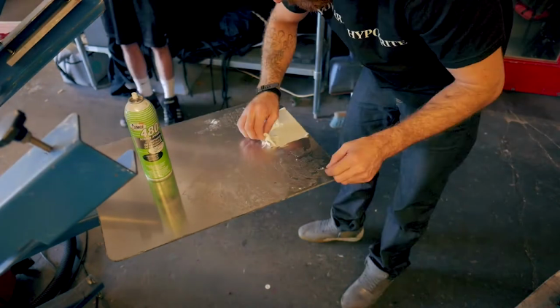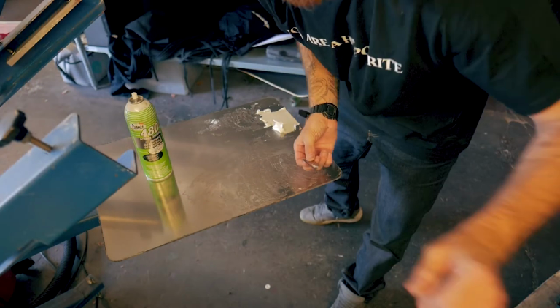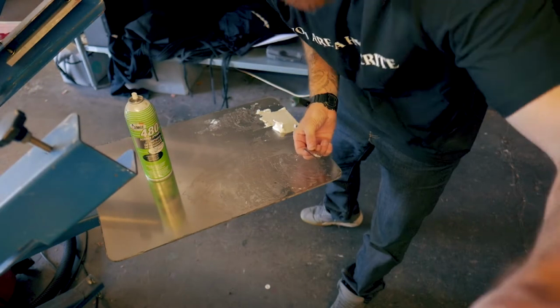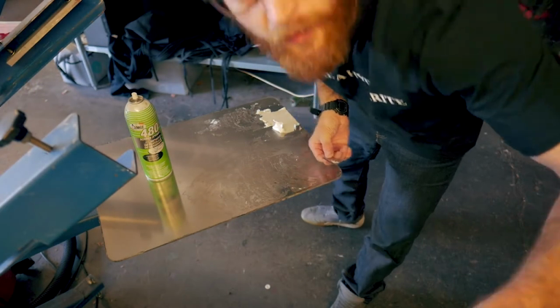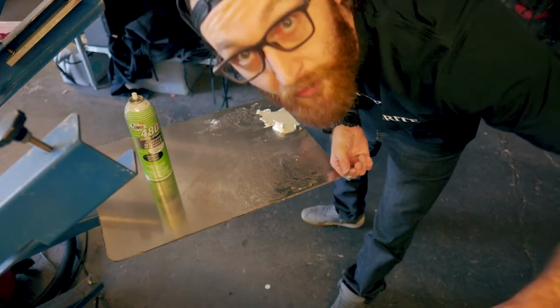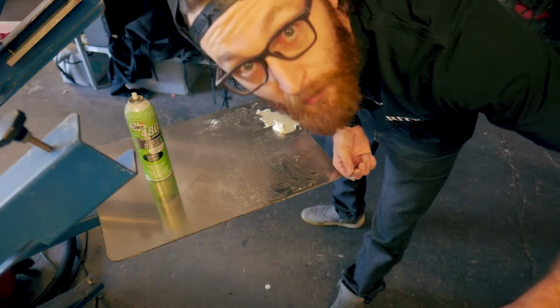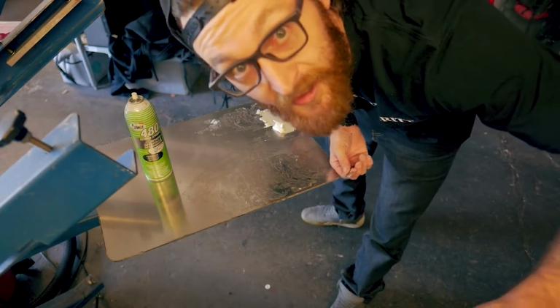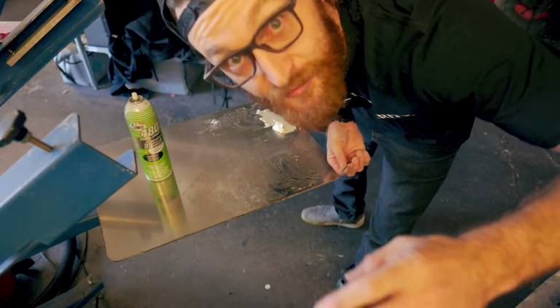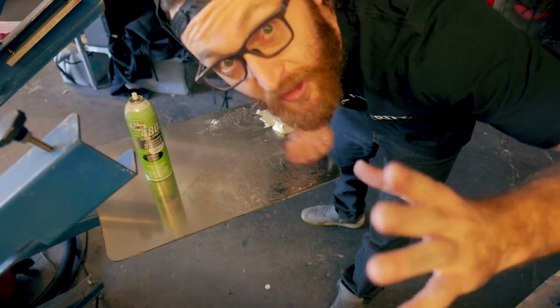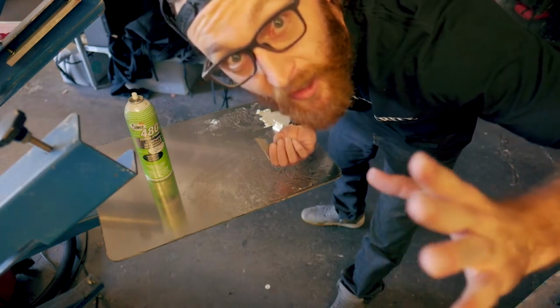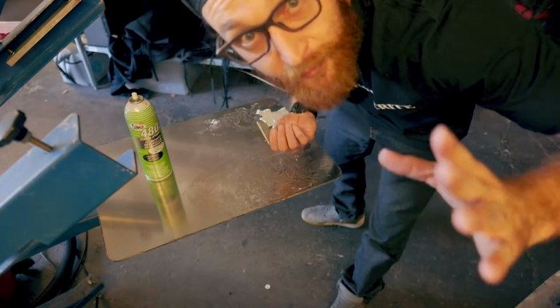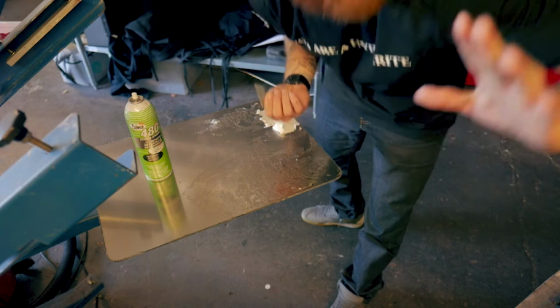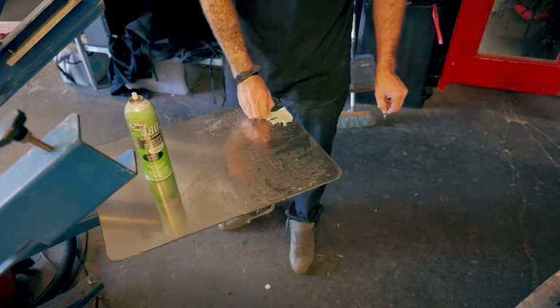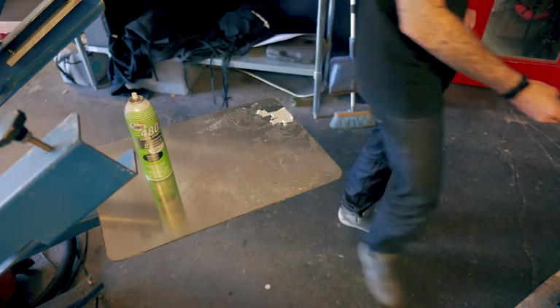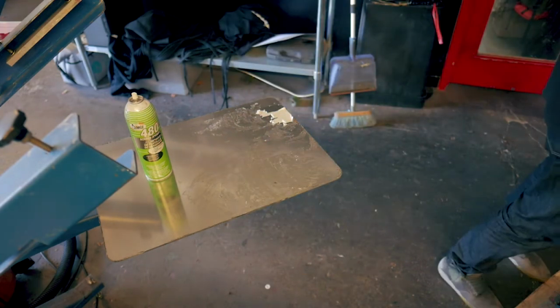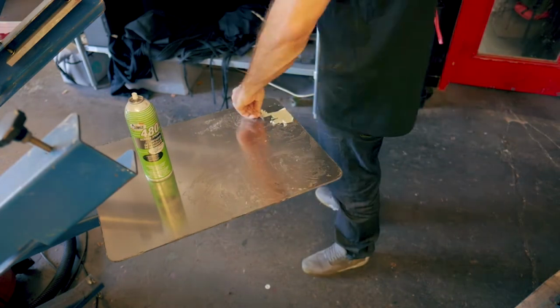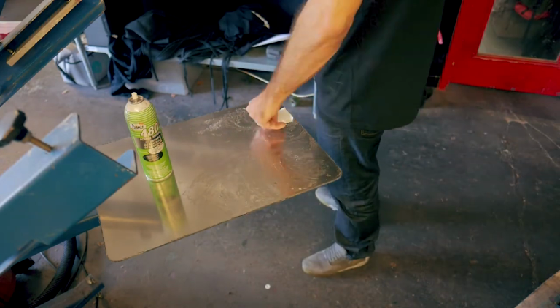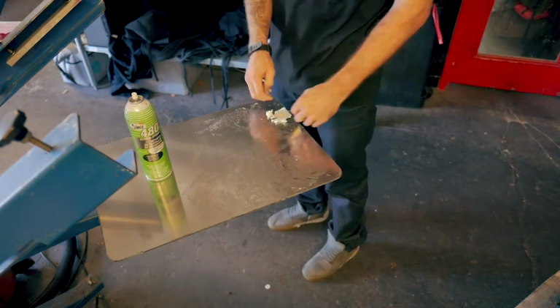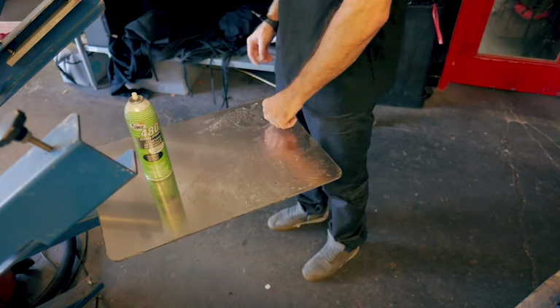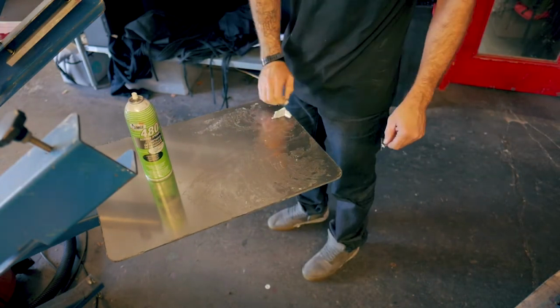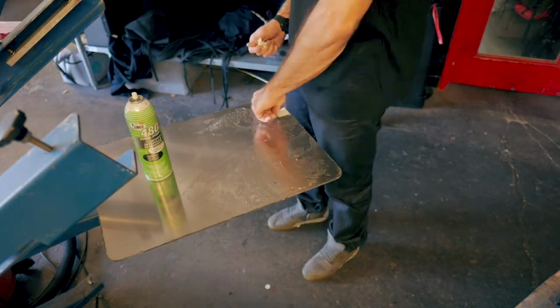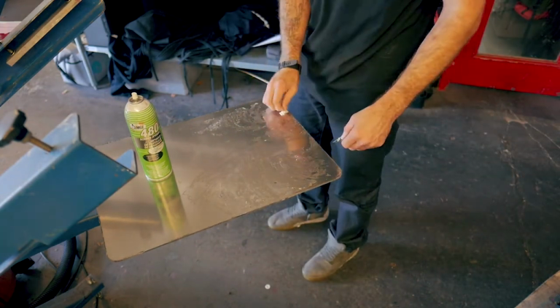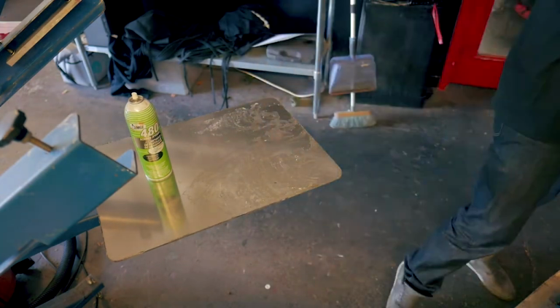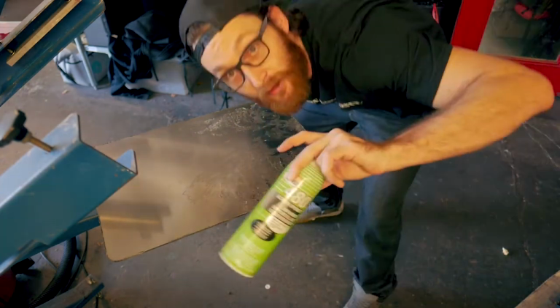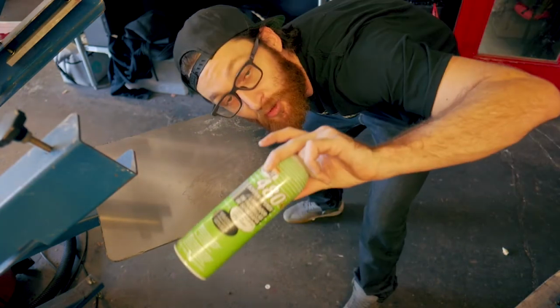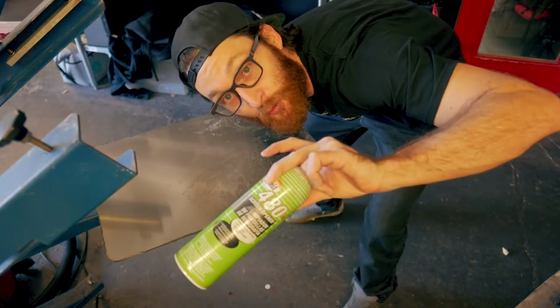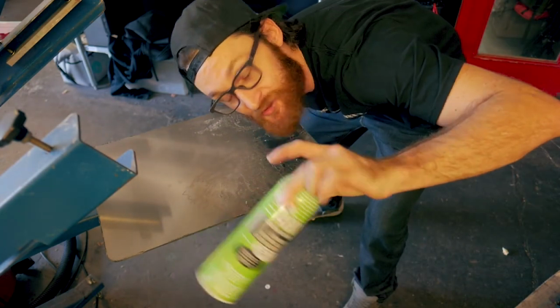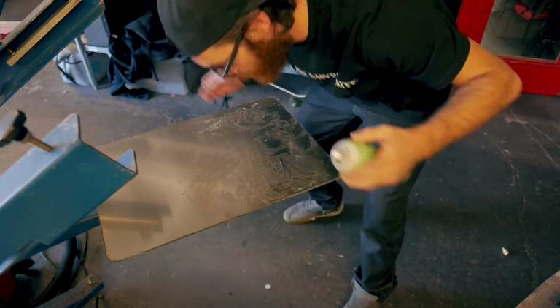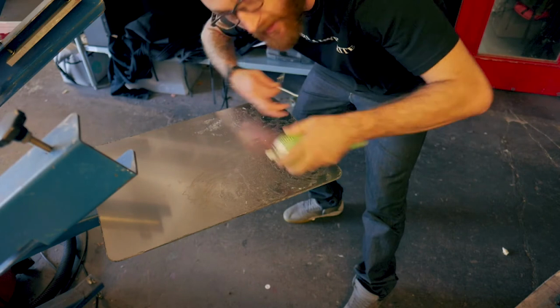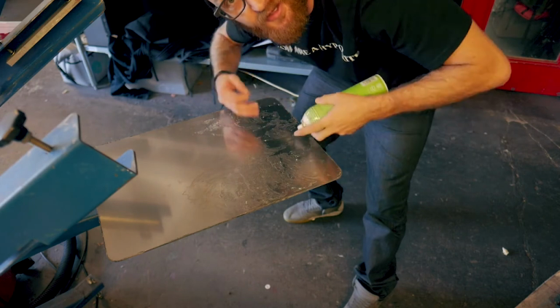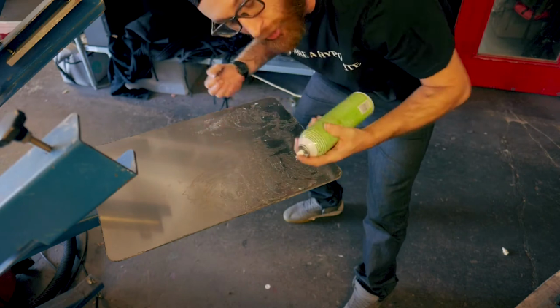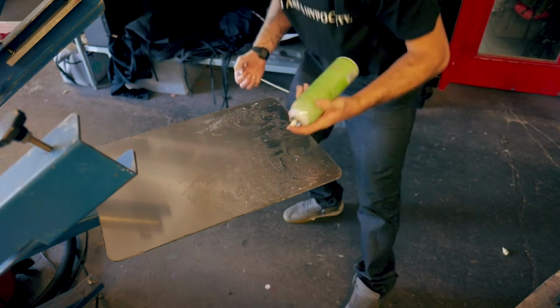My lord. 30 minutes and it's still not off. Now I'm going to use the 480 screen opener to get this glue off.